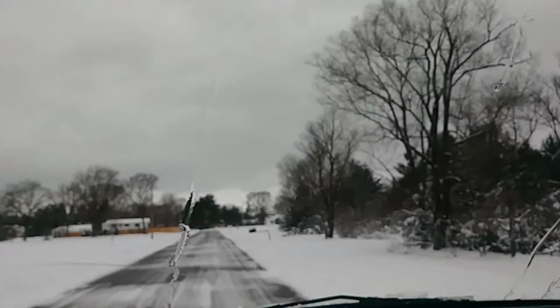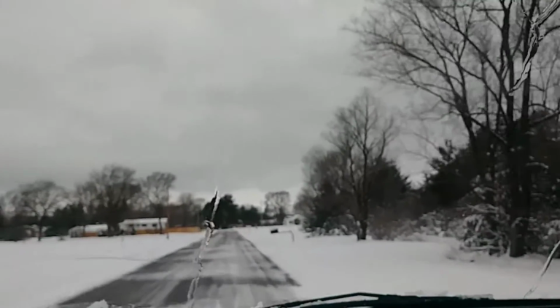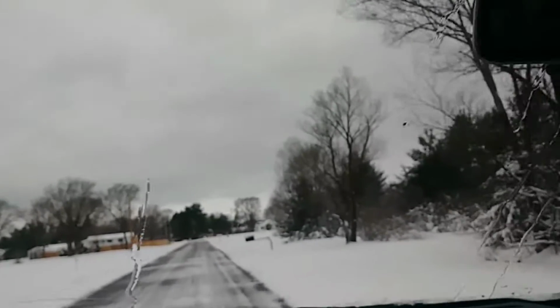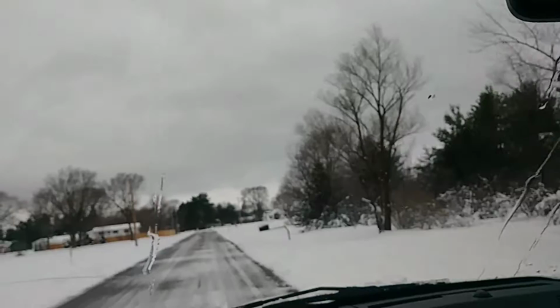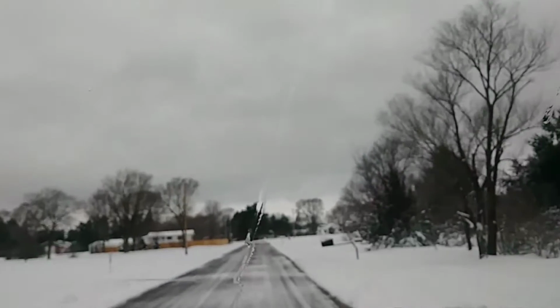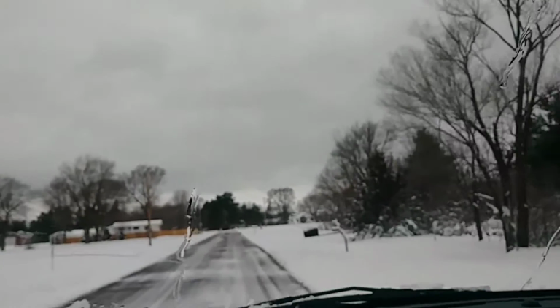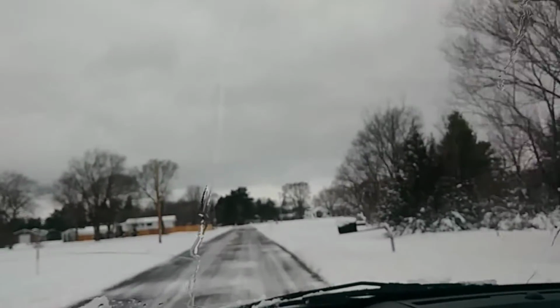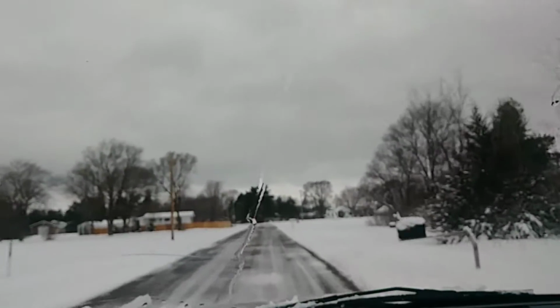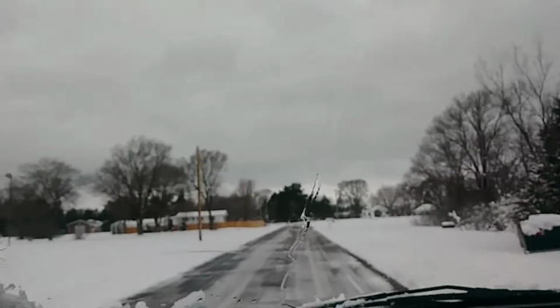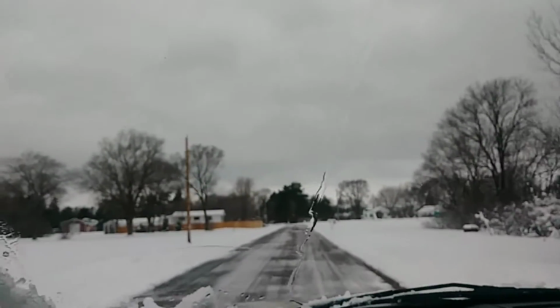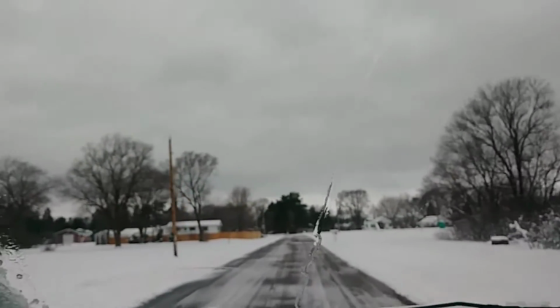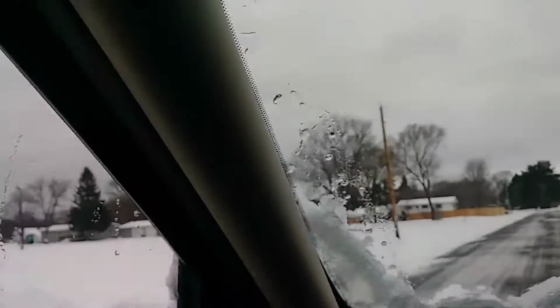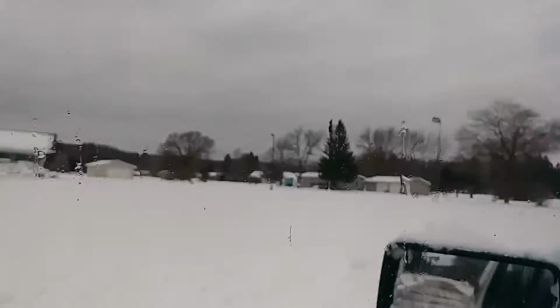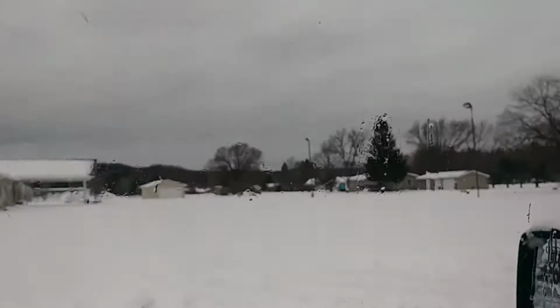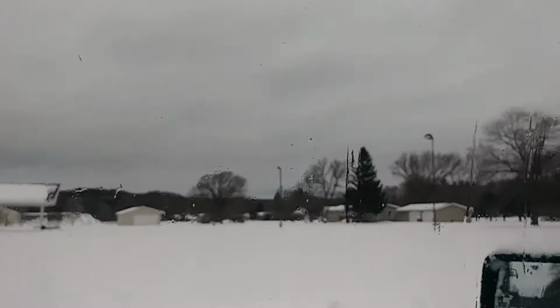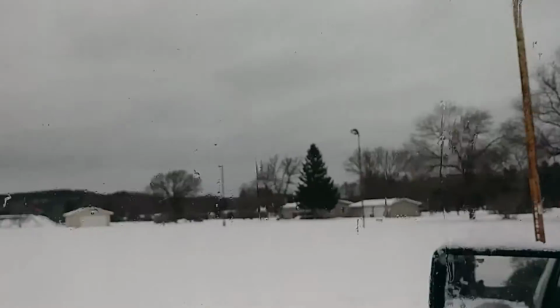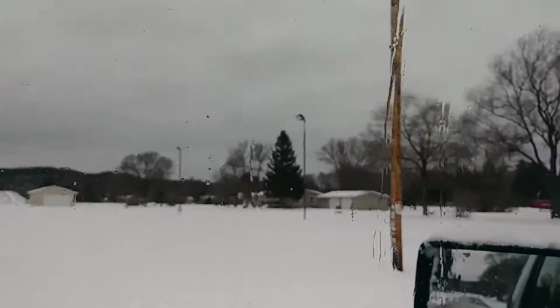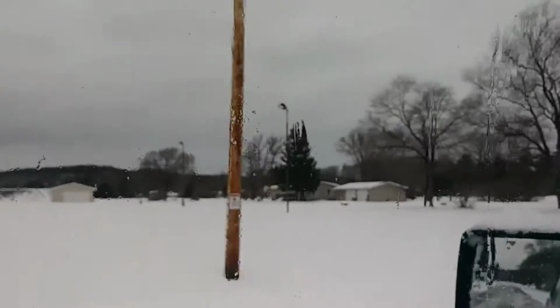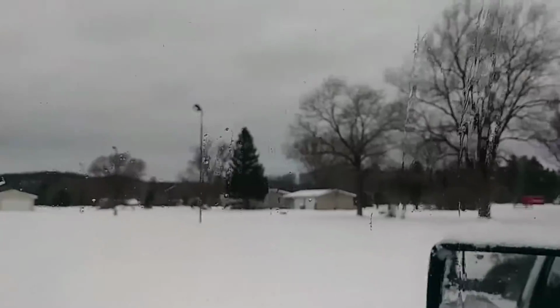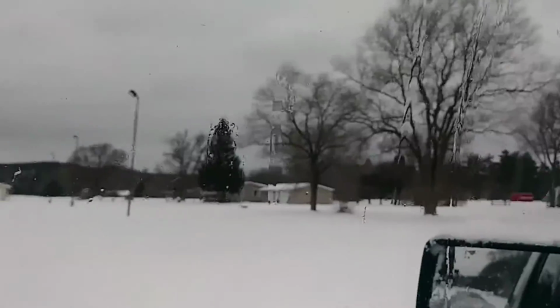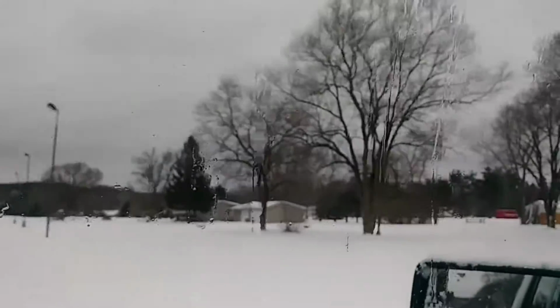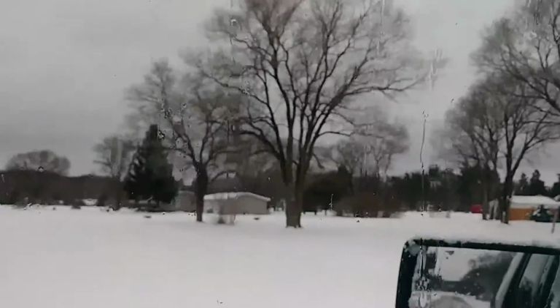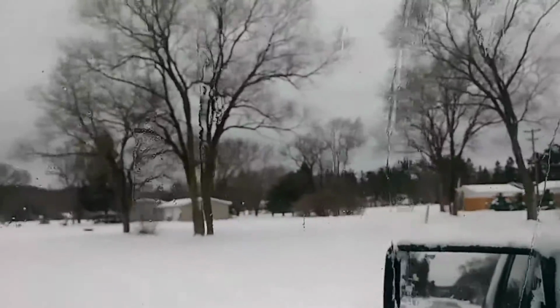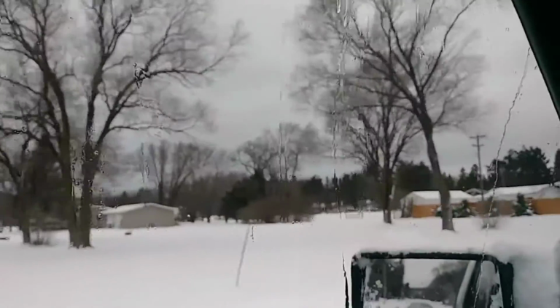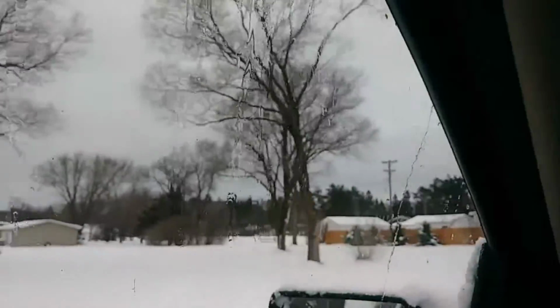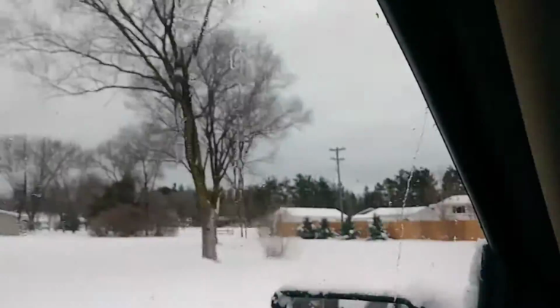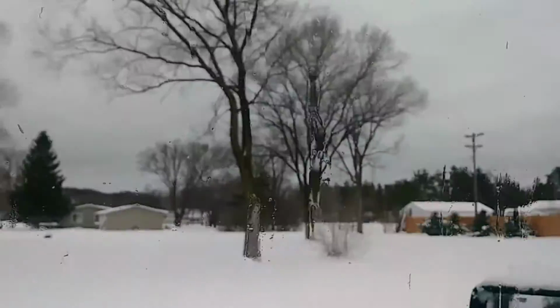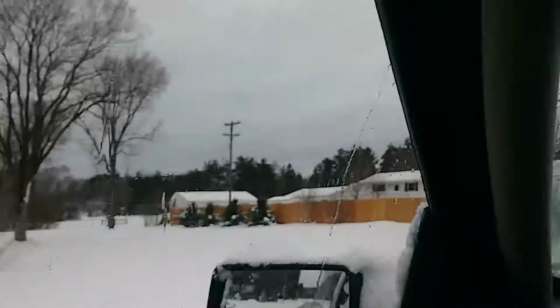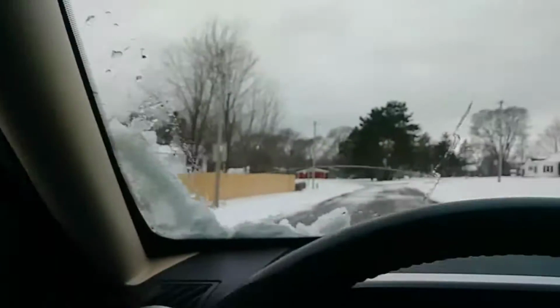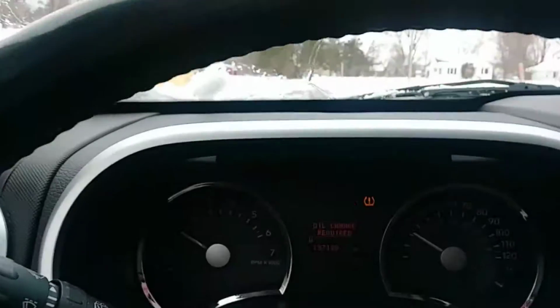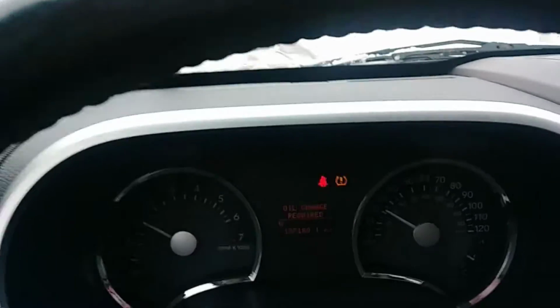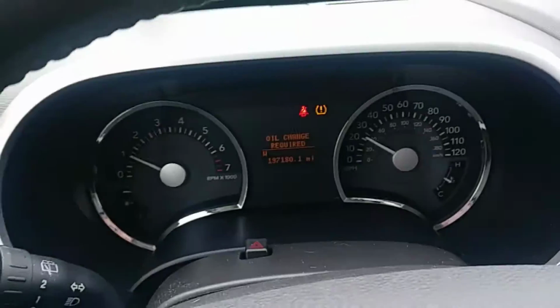A lot of snow for April is not real unusual here, but sometimes we have beautiful Aprils. This year it decided to dump a whole bunch of snow on us, but spring is right around the corner.